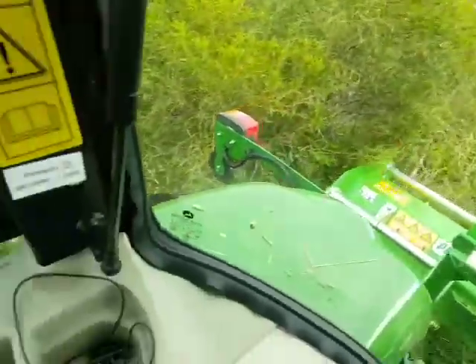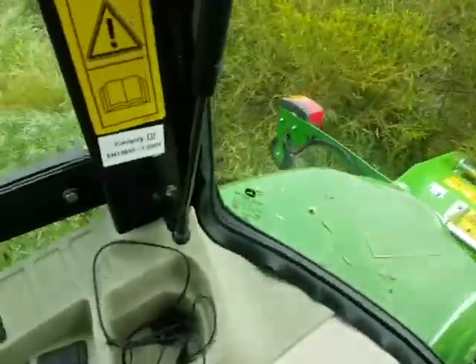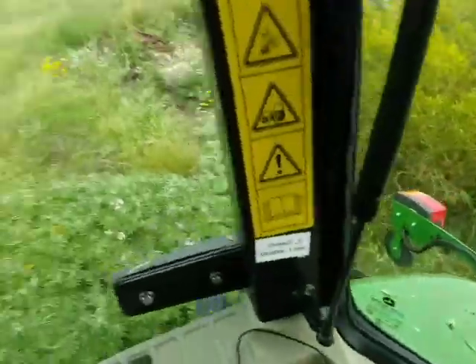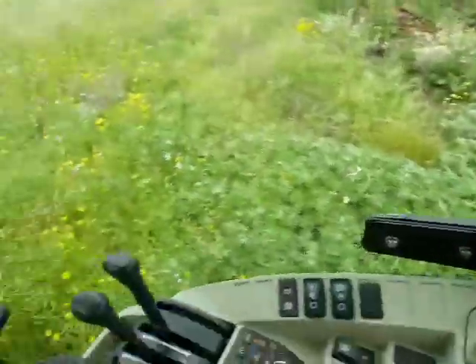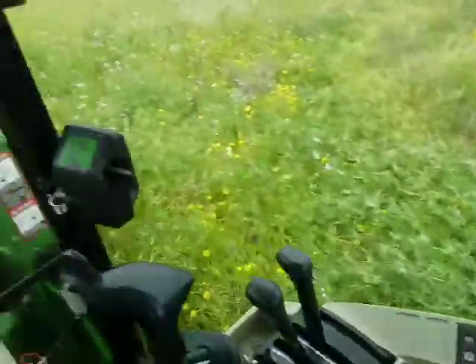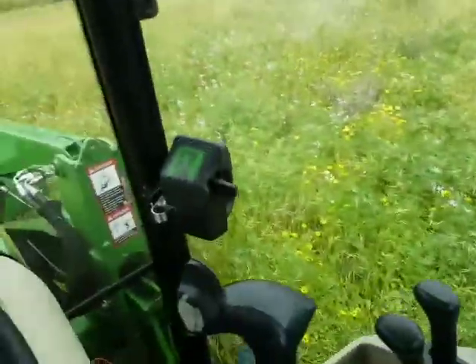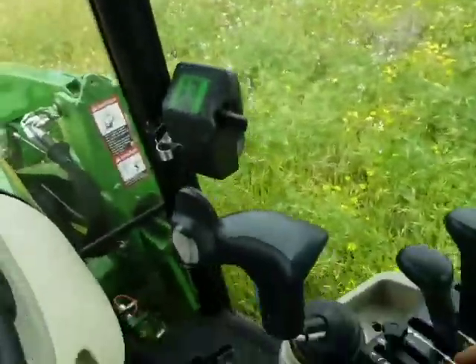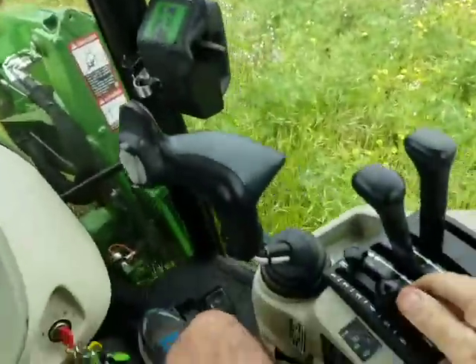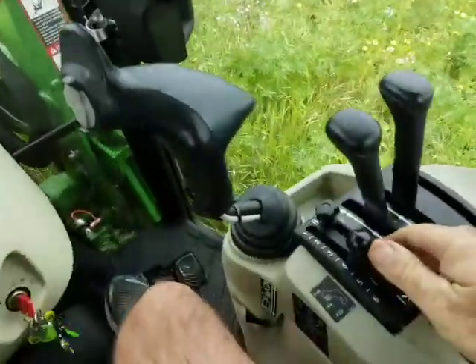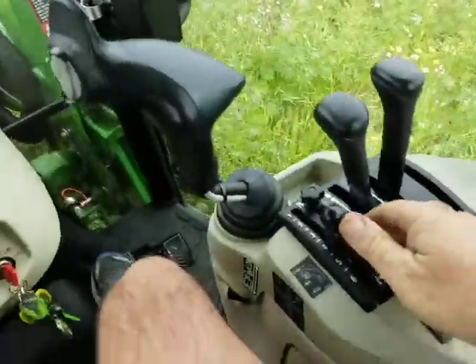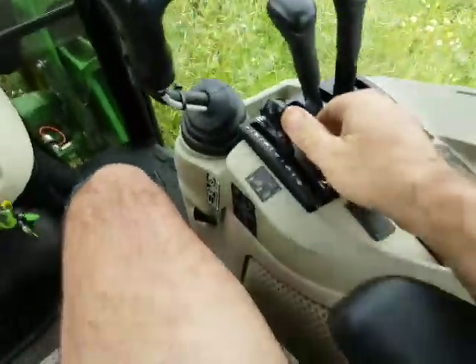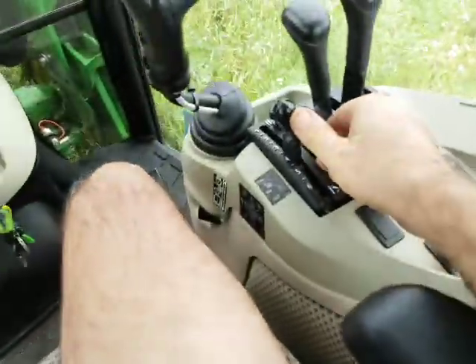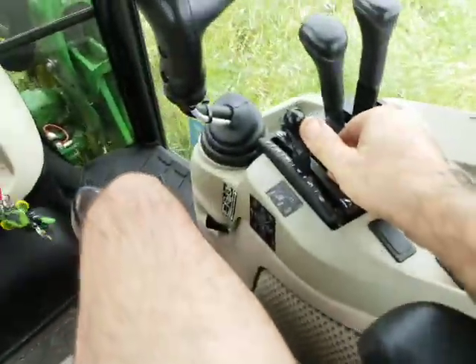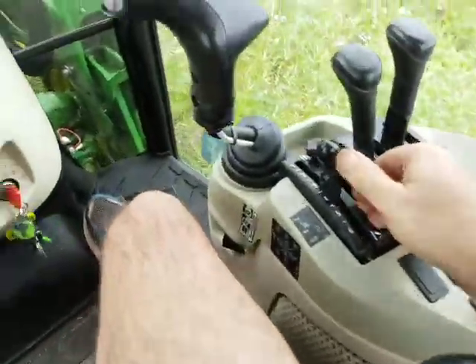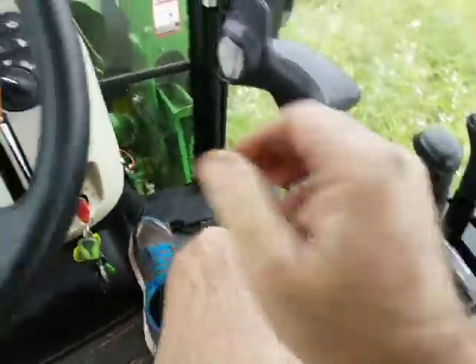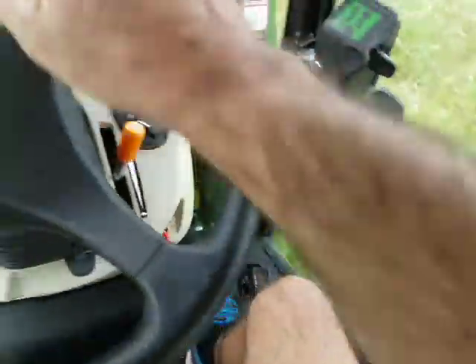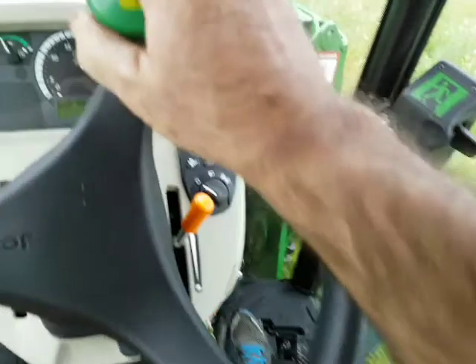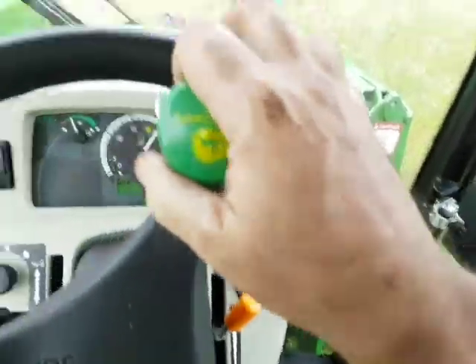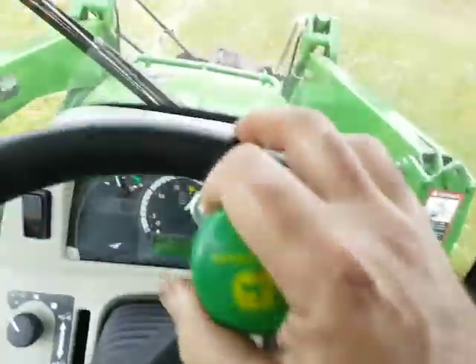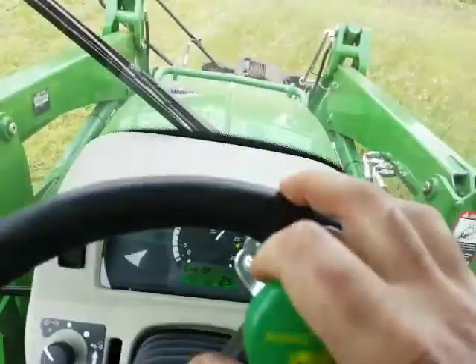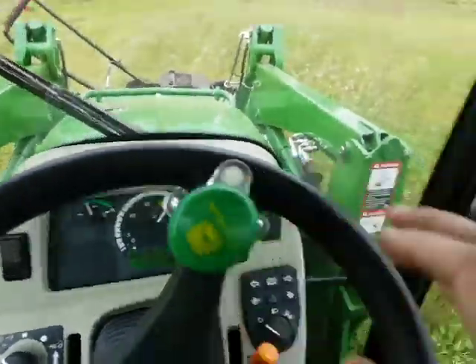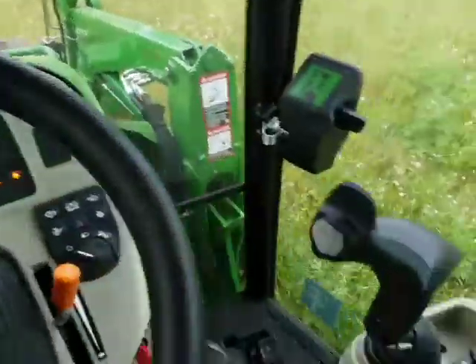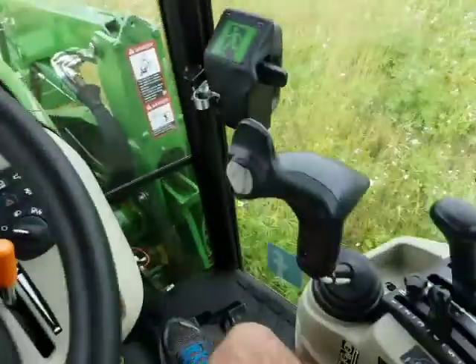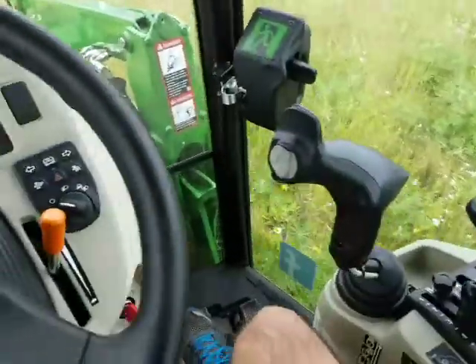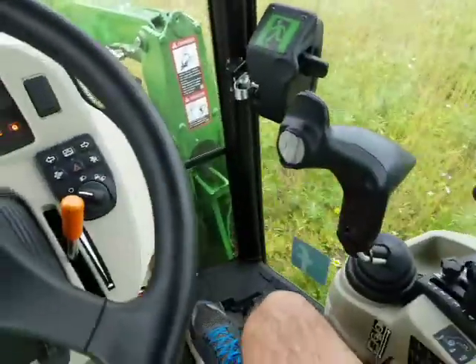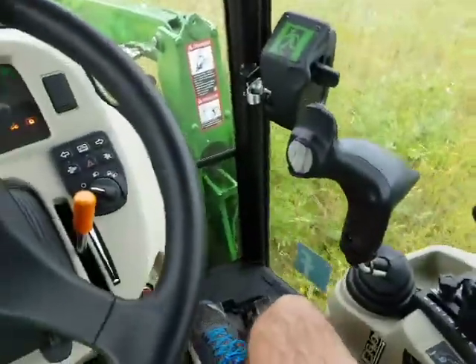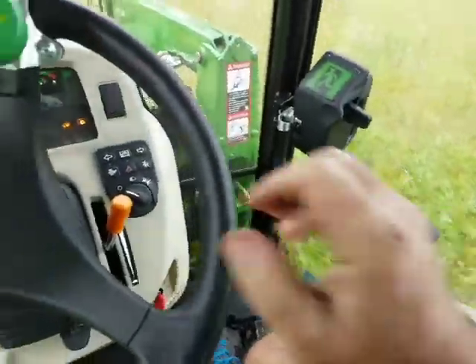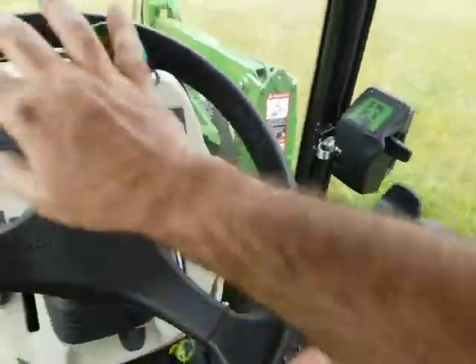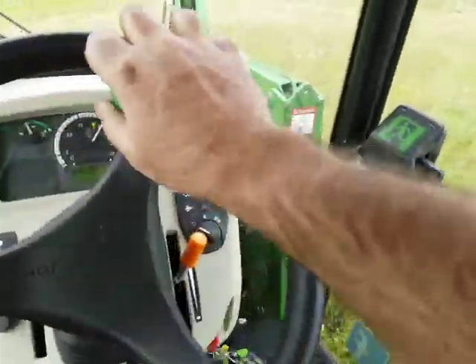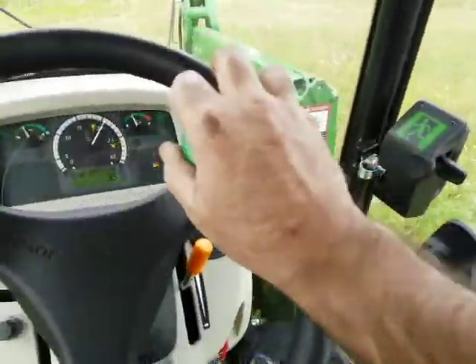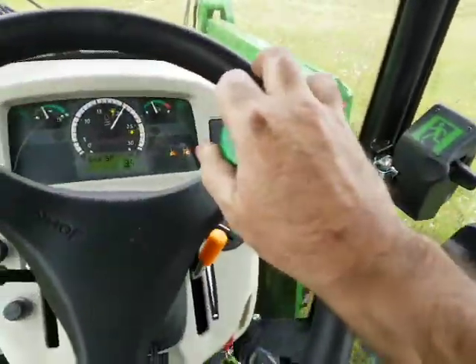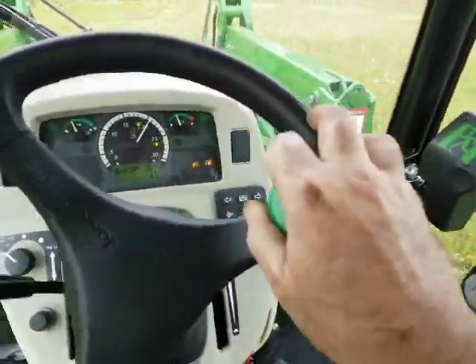Okay so we're through that. Drop our lever back down to where we need to be, and I'll set the cruise again. Just get around this corner.